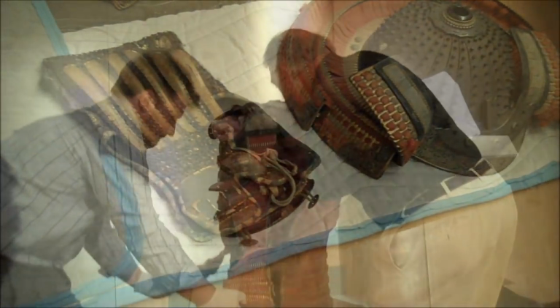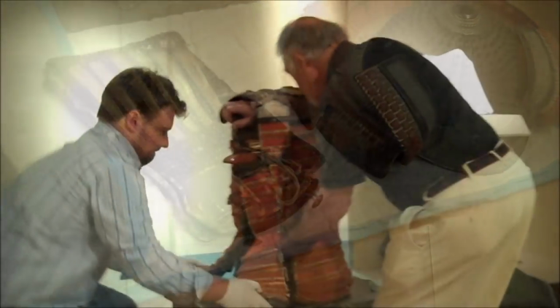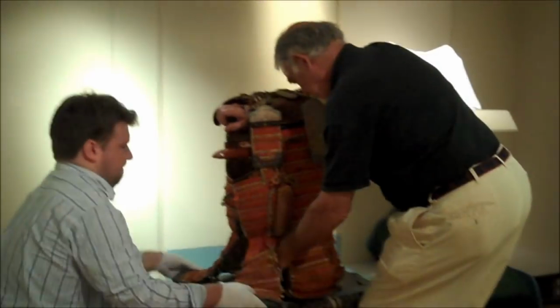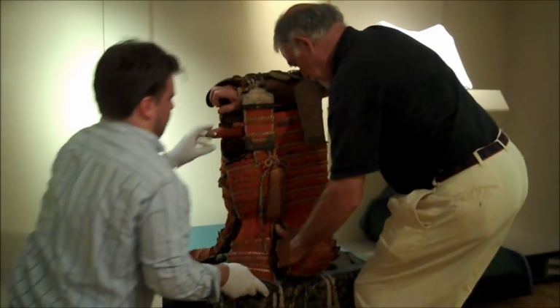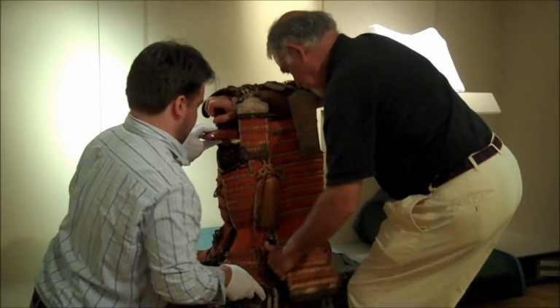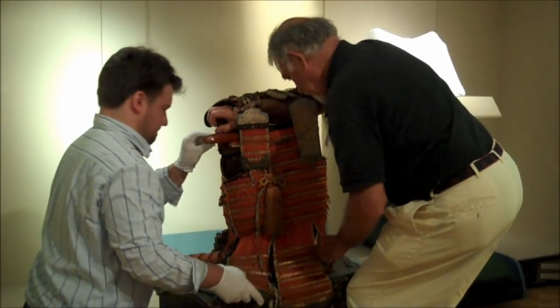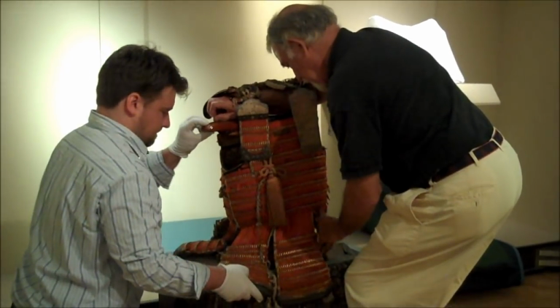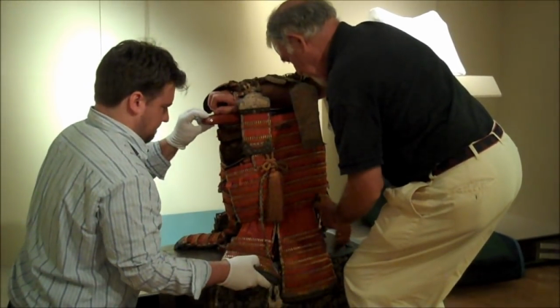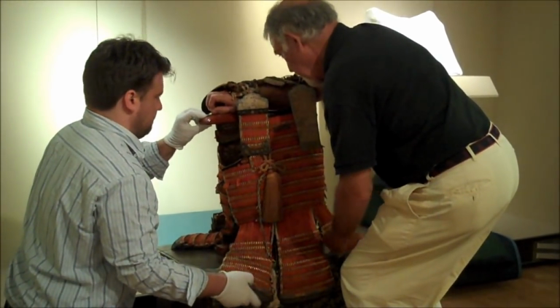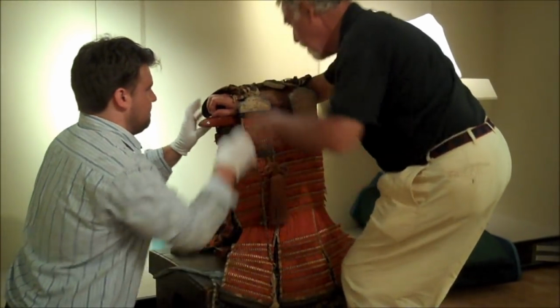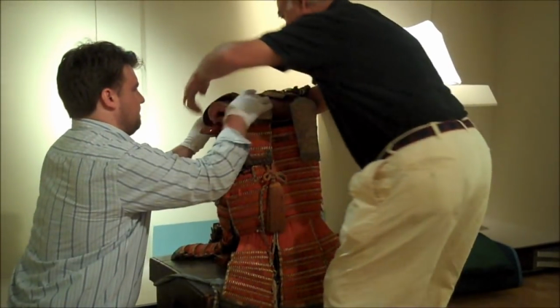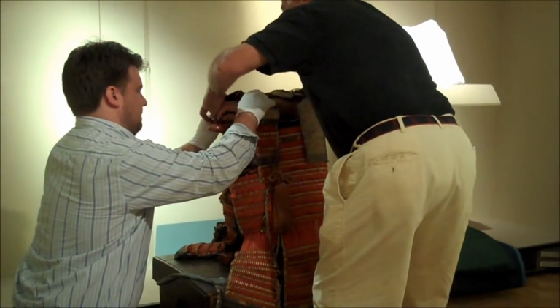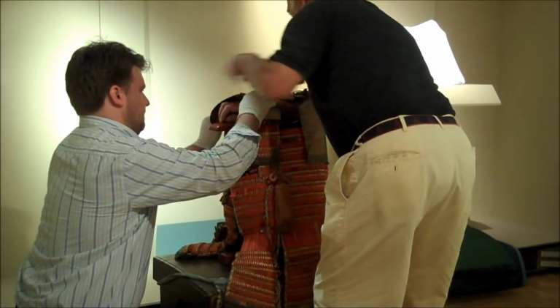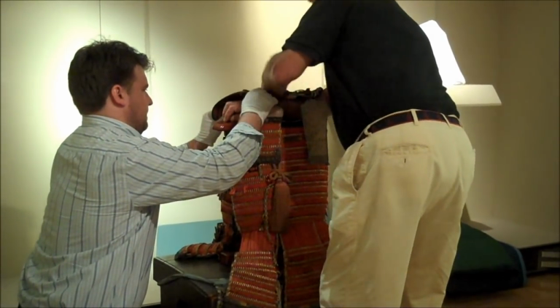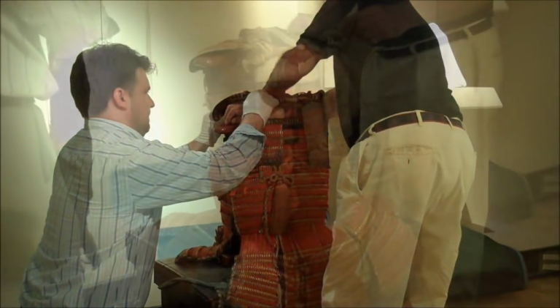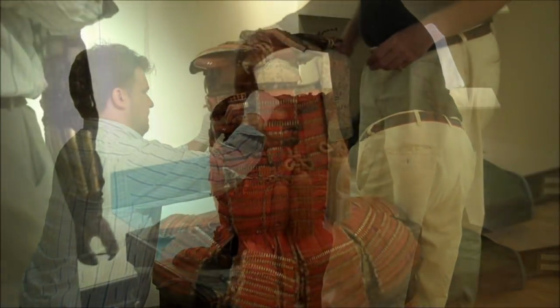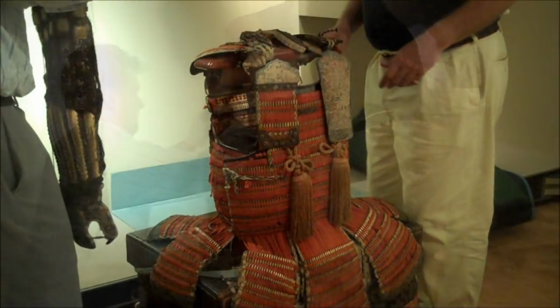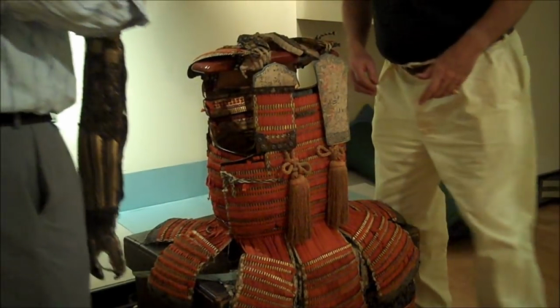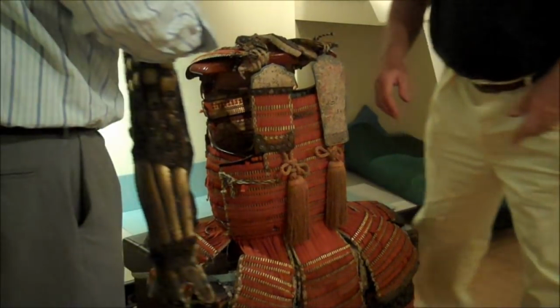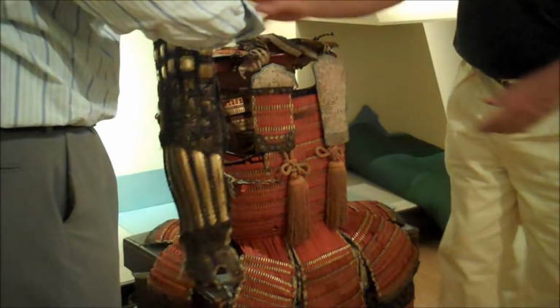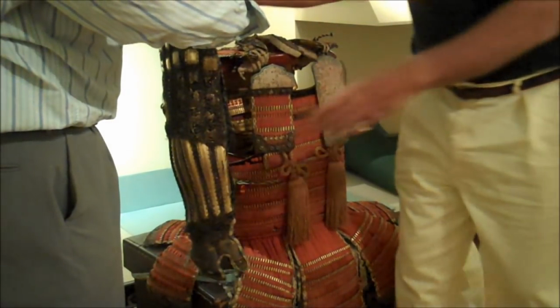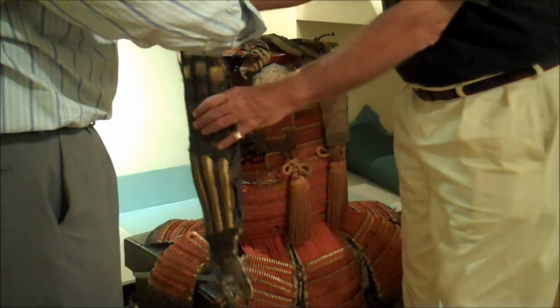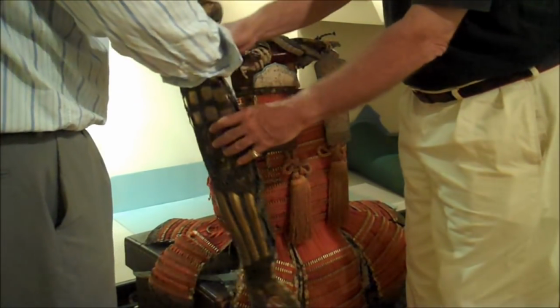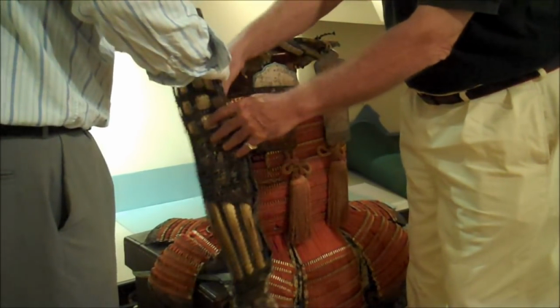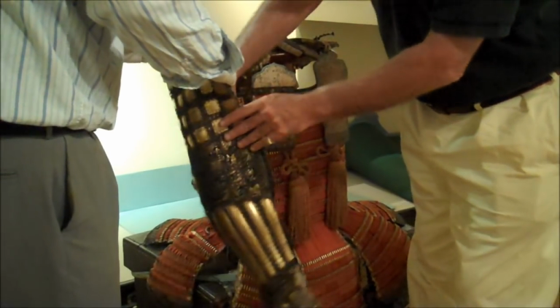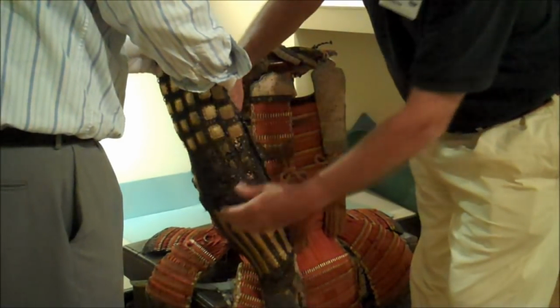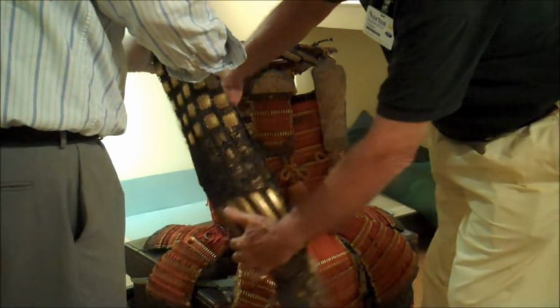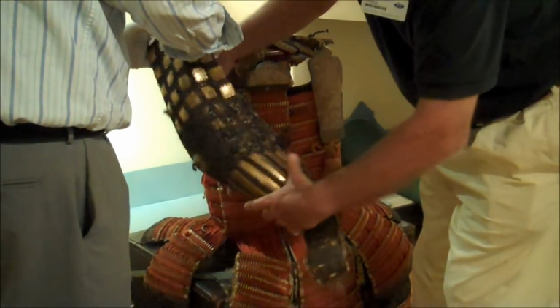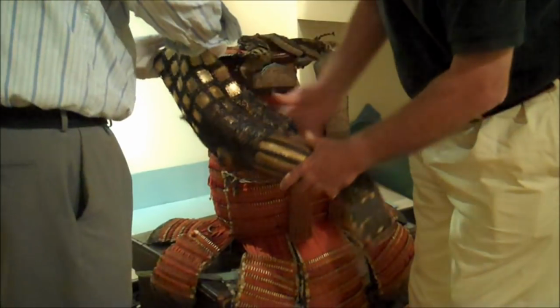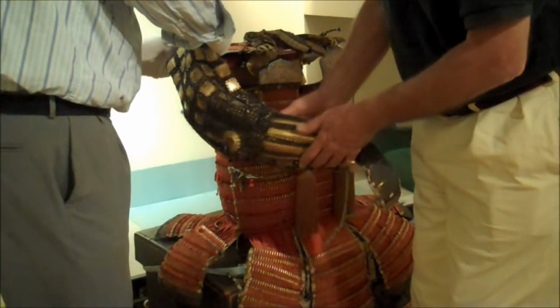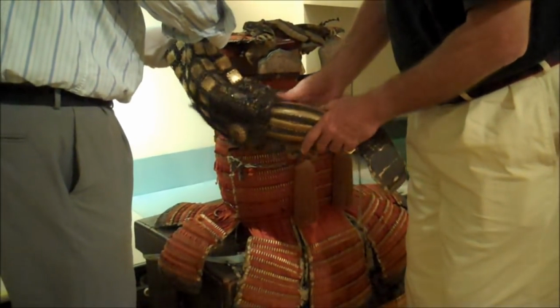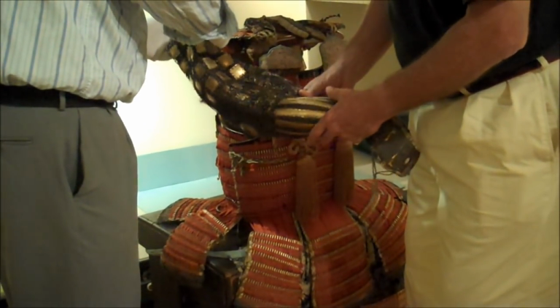This particular suit of armor is a 19th century copy of a 12th century armor. It was made during the Edo period when the samurai class still existed, probably in the 1840s or so — but three decades later the samurai were abolished.